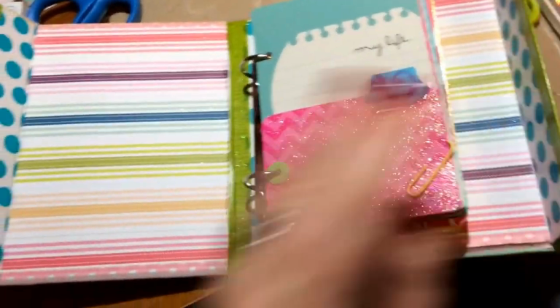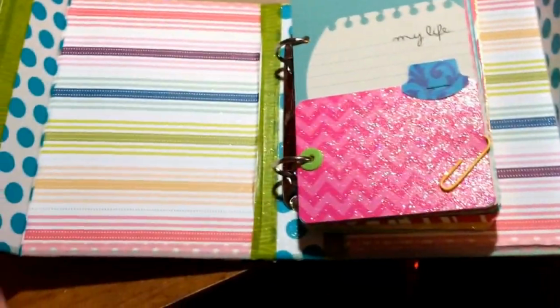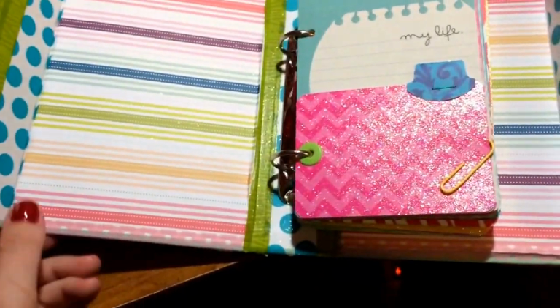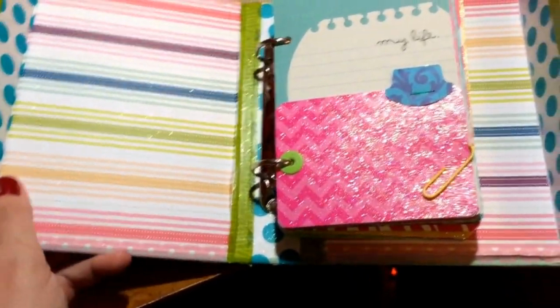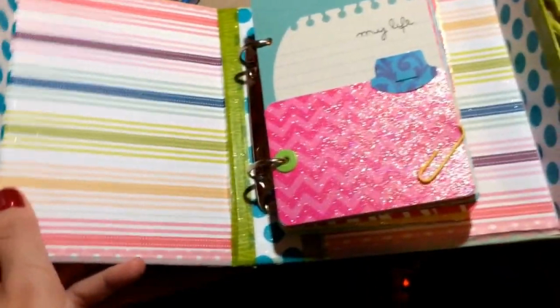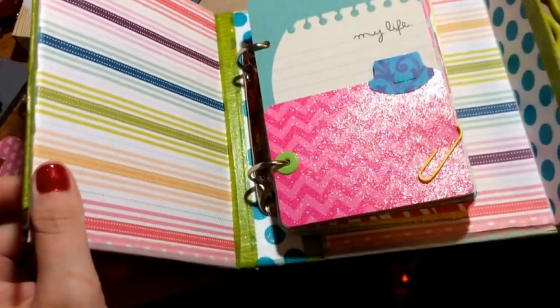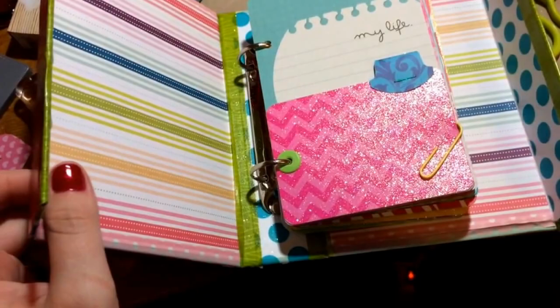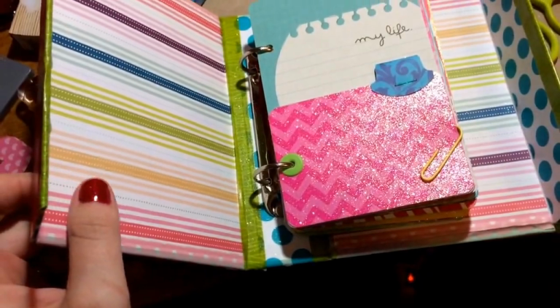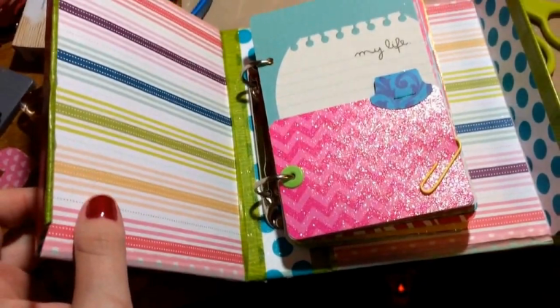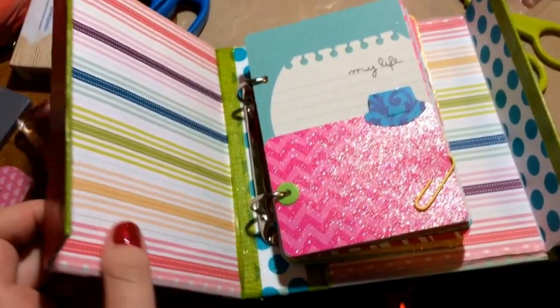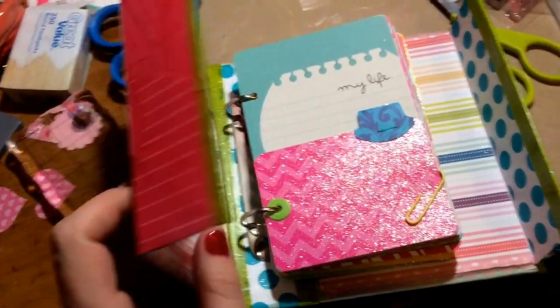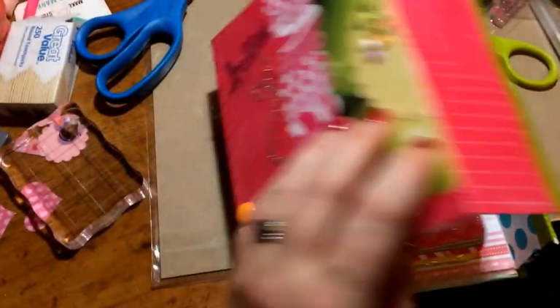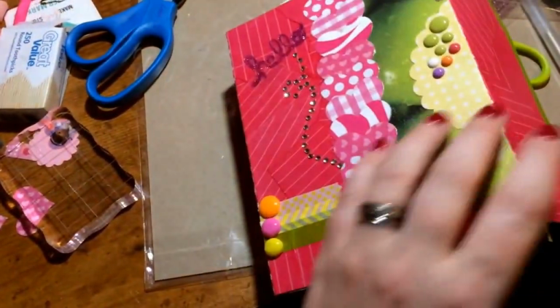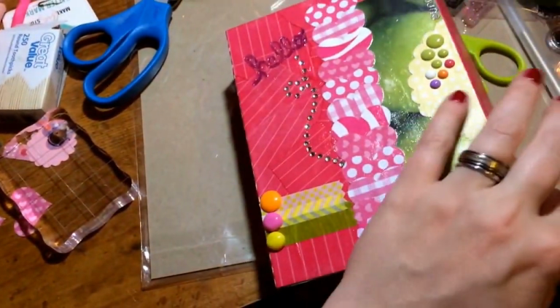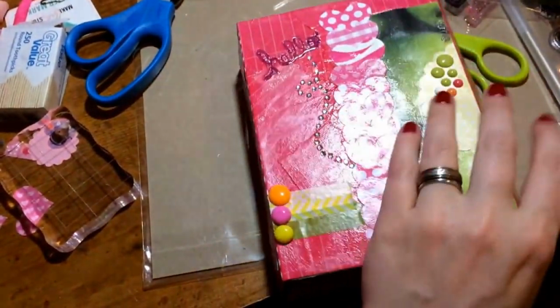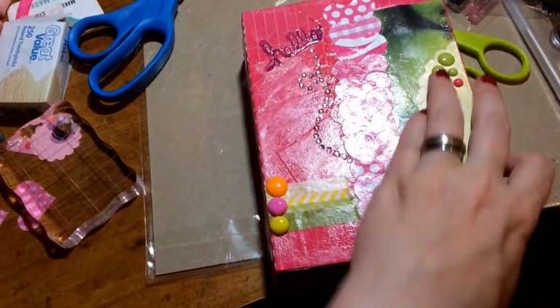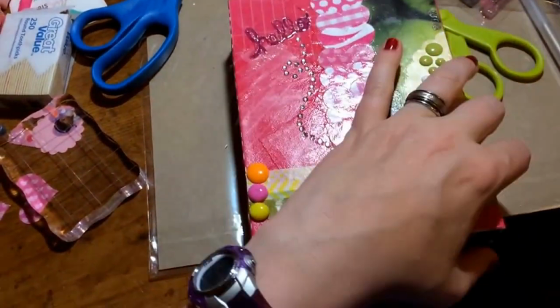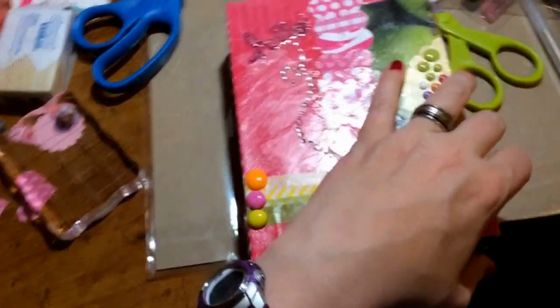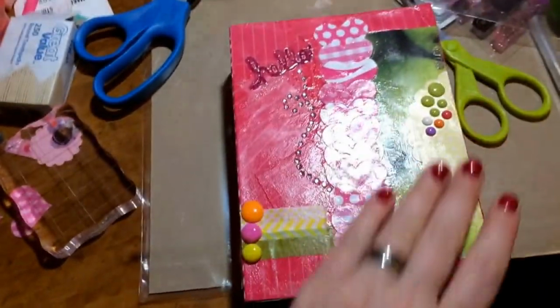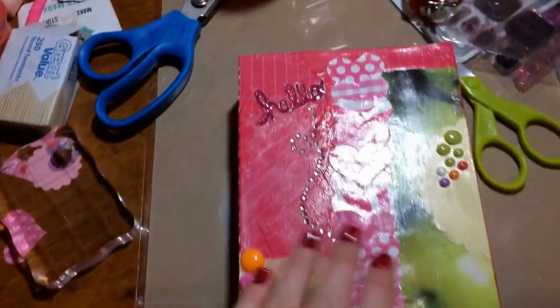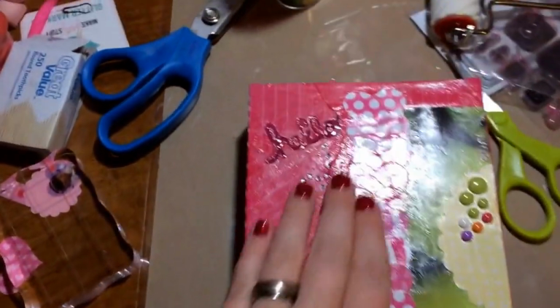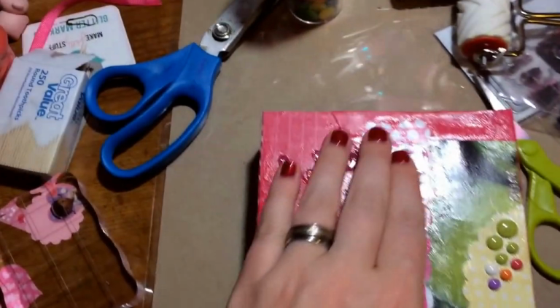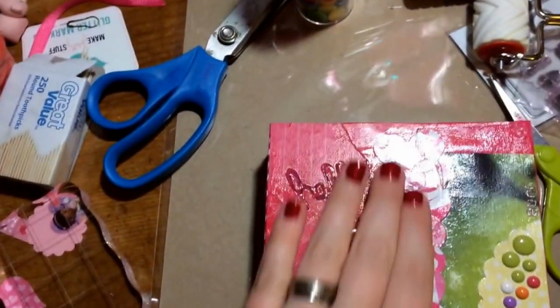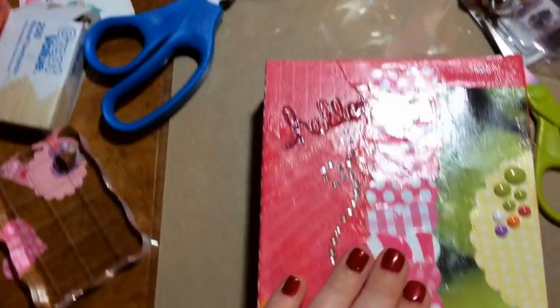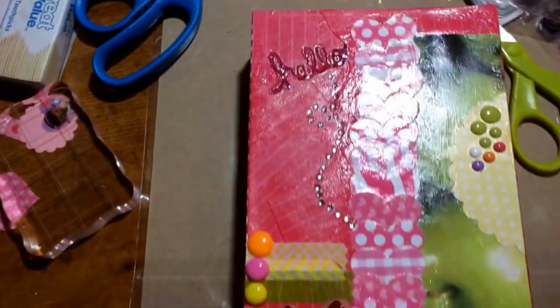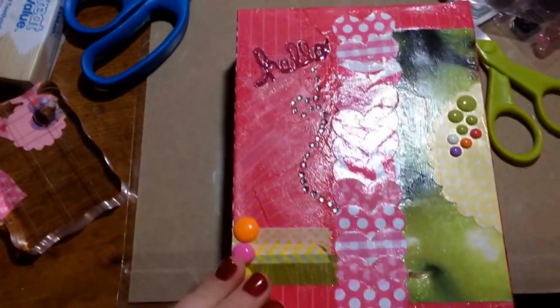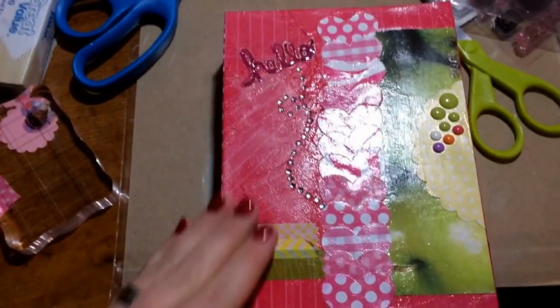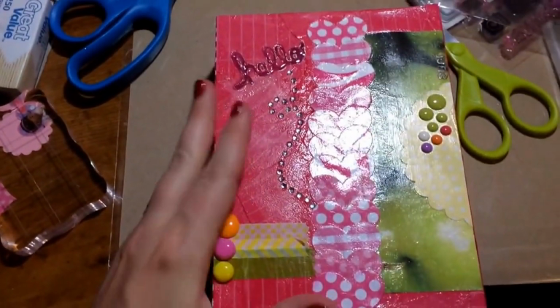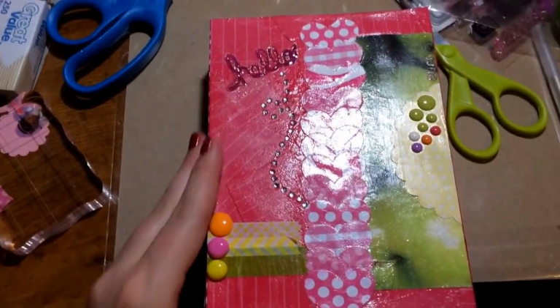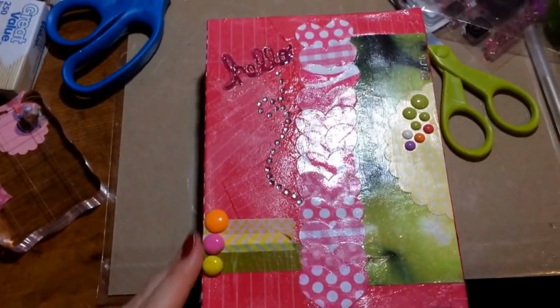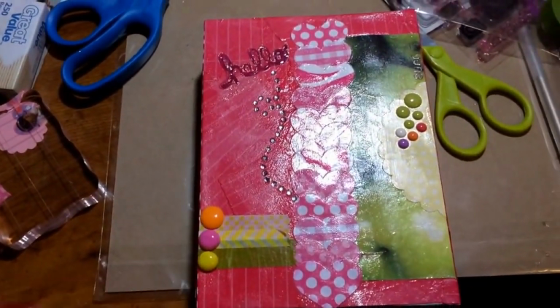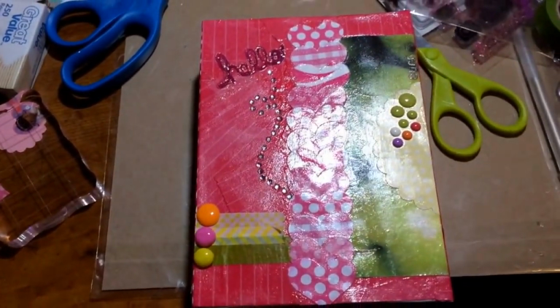This is just washi tape here, and I used Mod Podge to seal all my paper. And that's all.